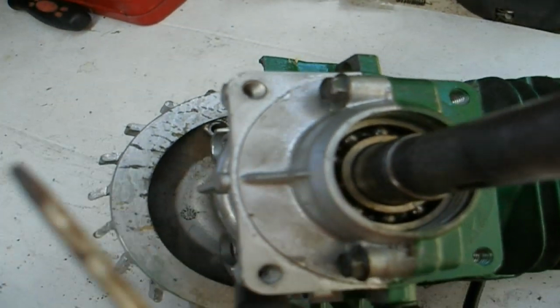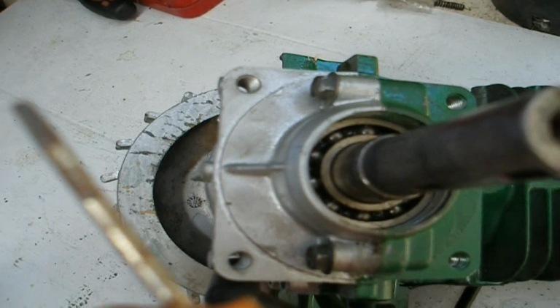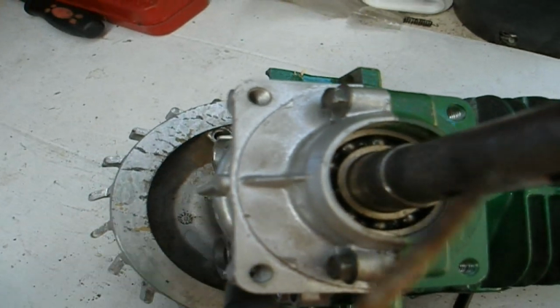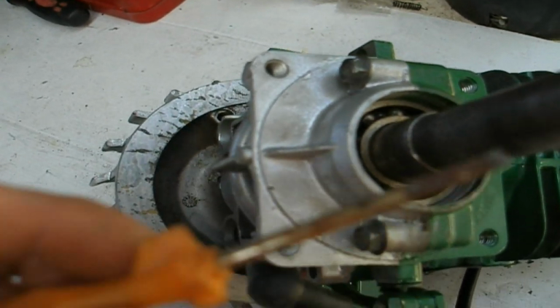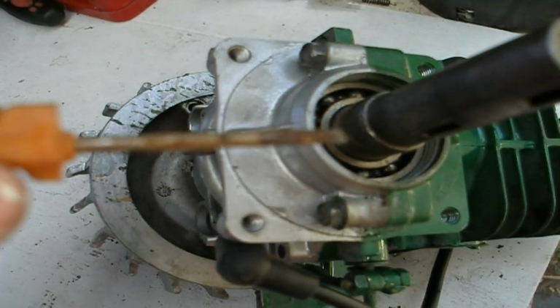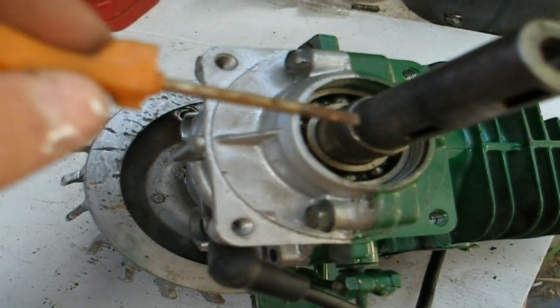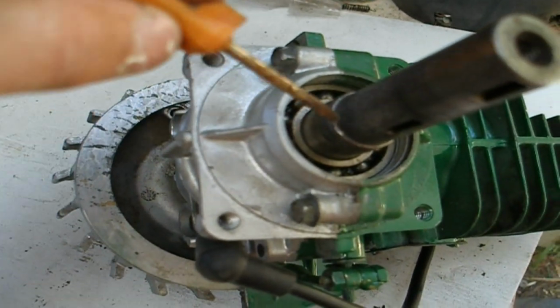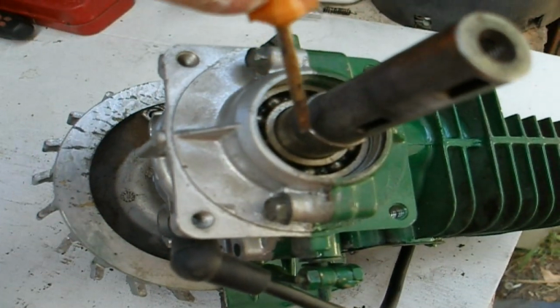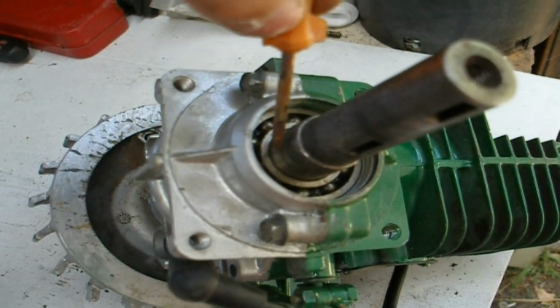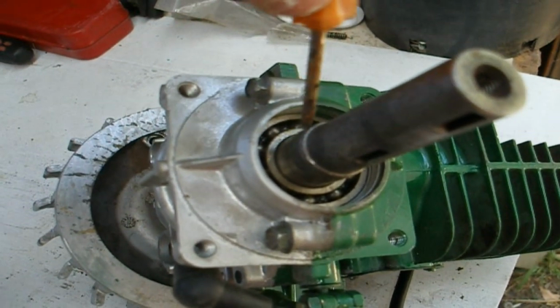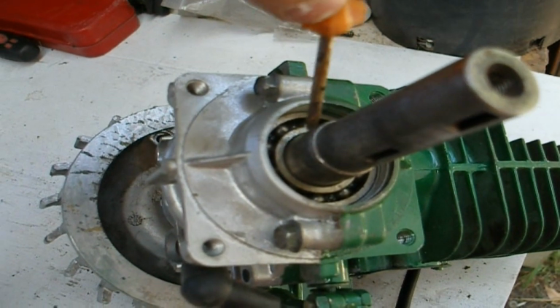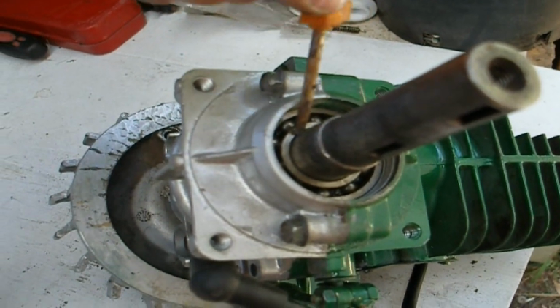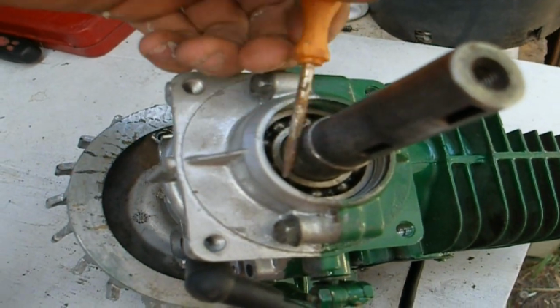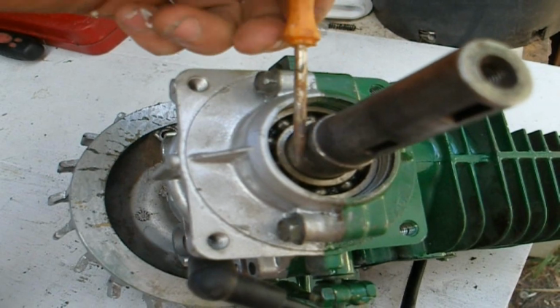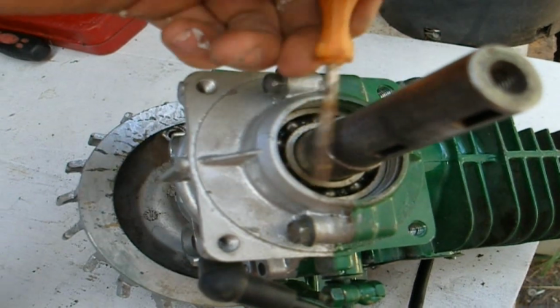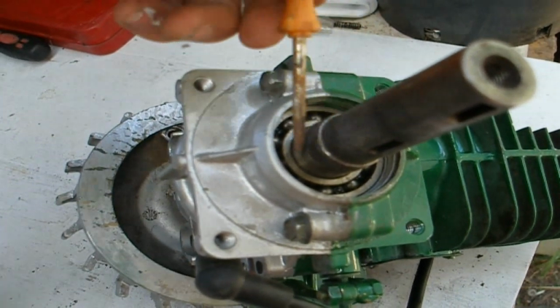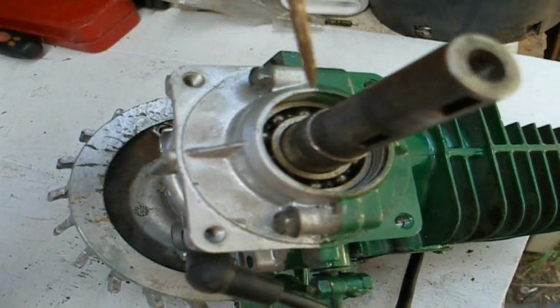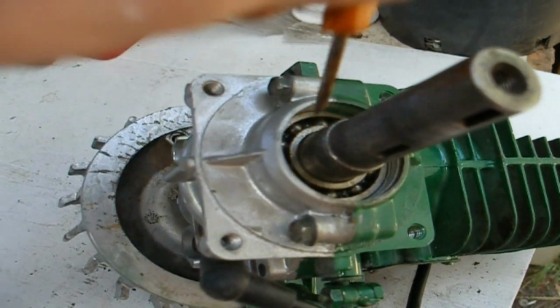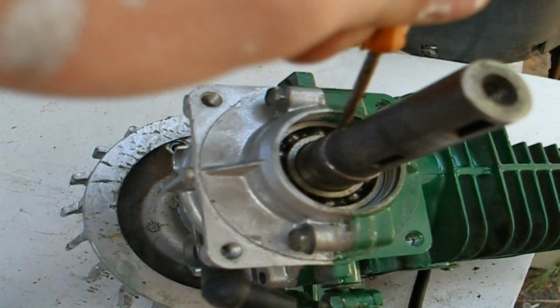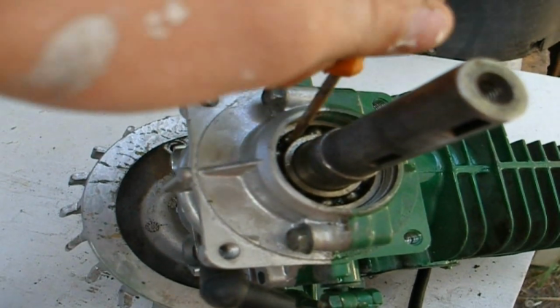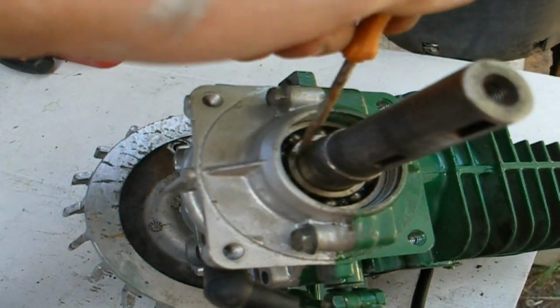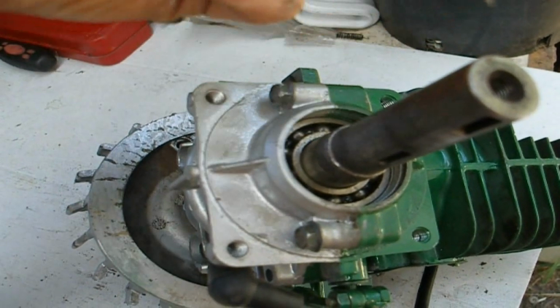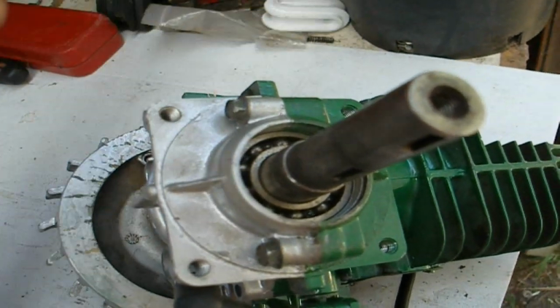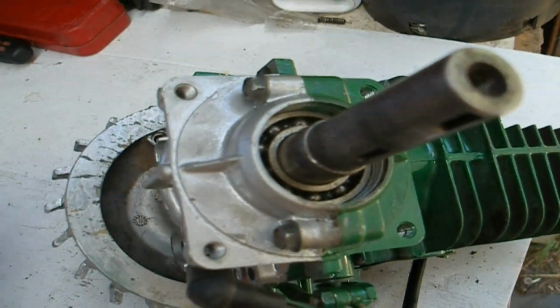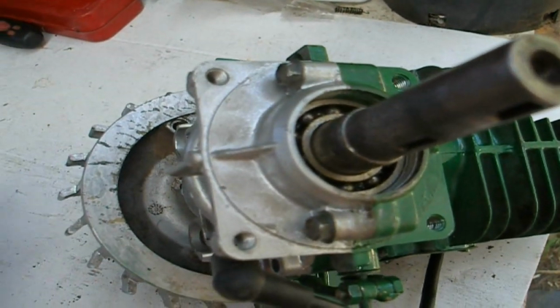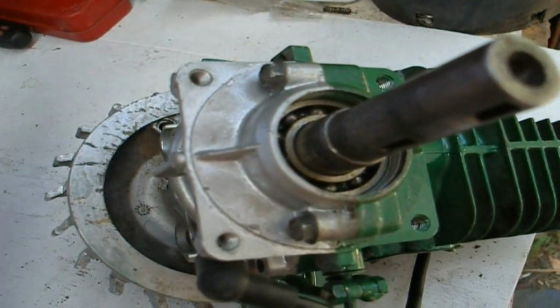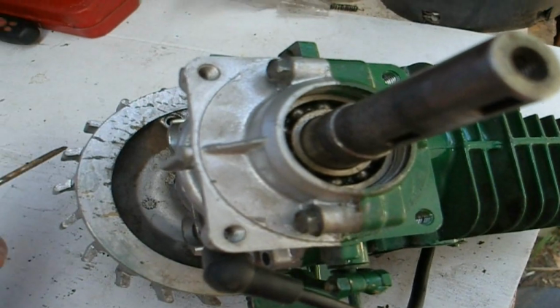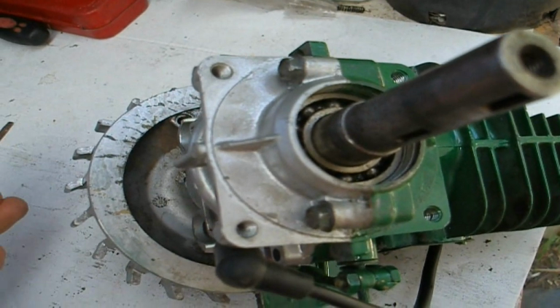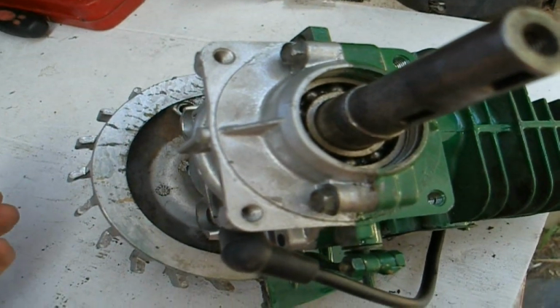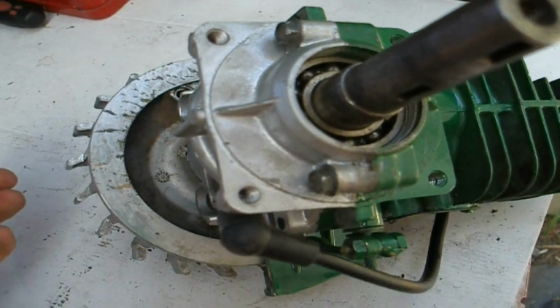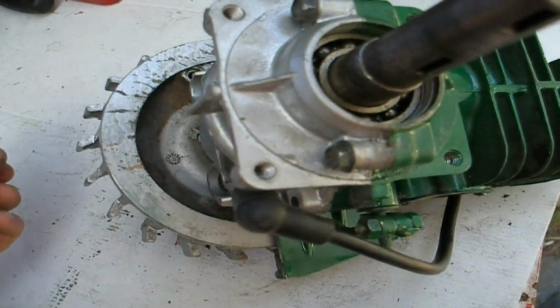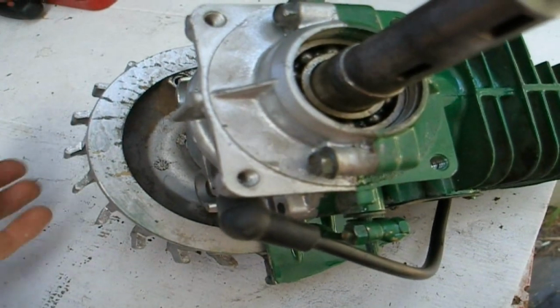To replace a crankcase seal, get a little screwdriver like this one. First, try and dig down the side of the seal and flick the seal out. Sometimes you can pierce into the seal and just flick it up and out, but sometimes it's not as easy as that.